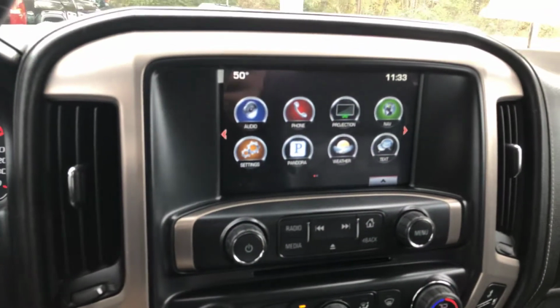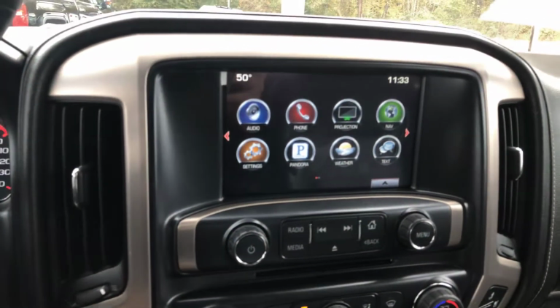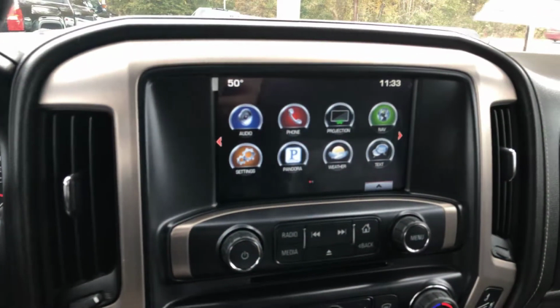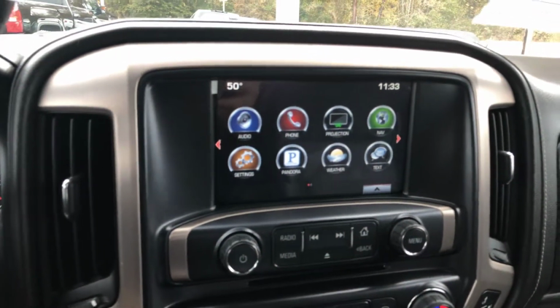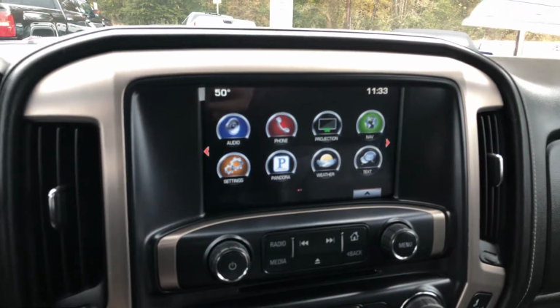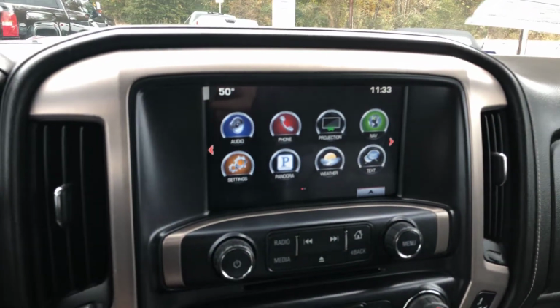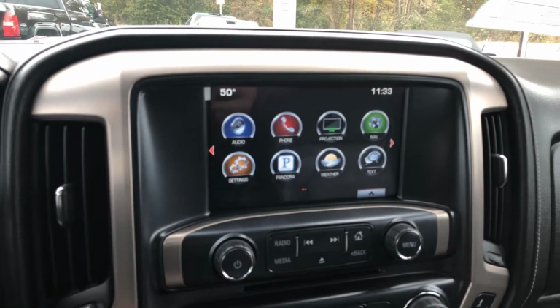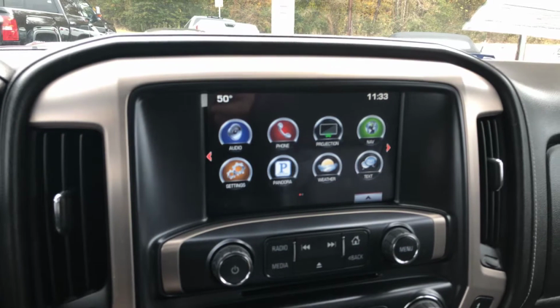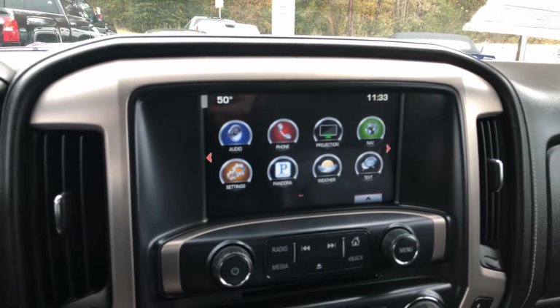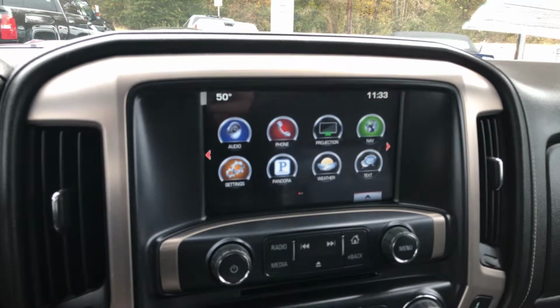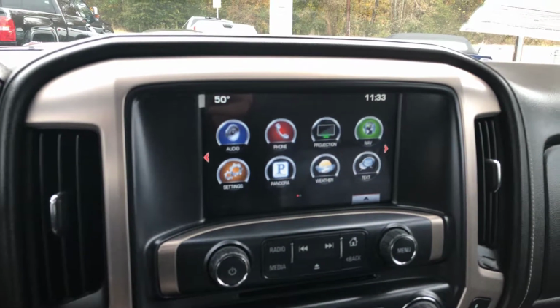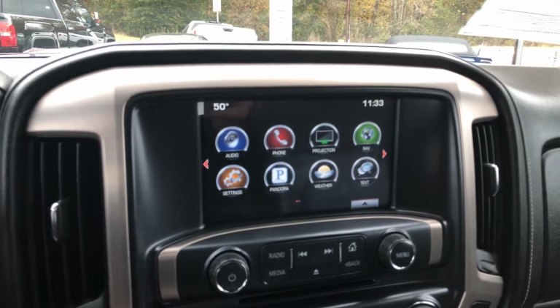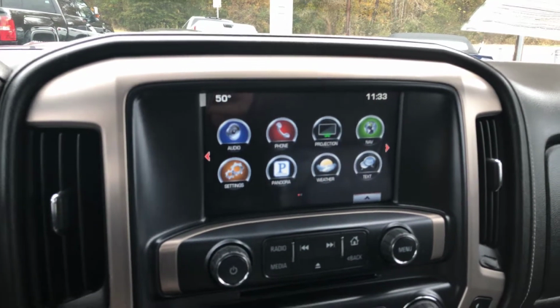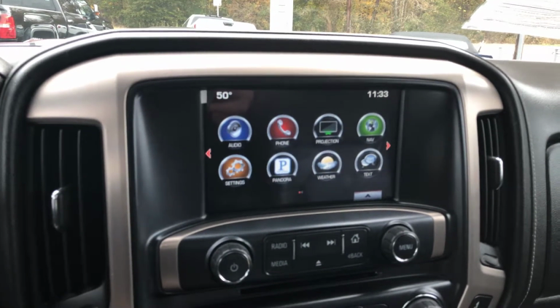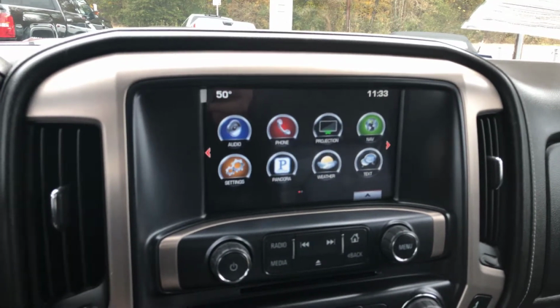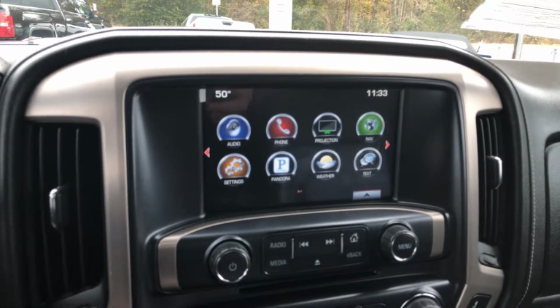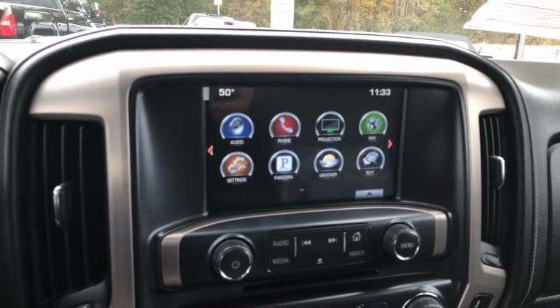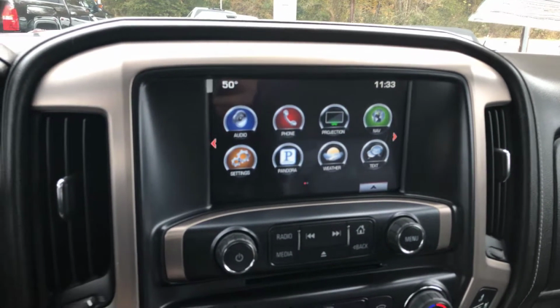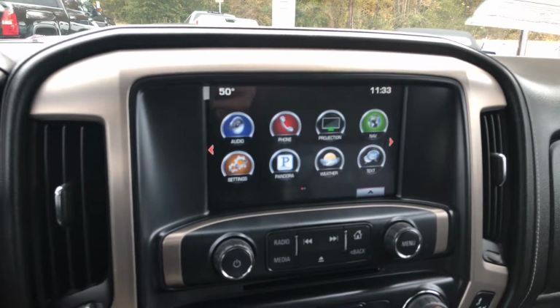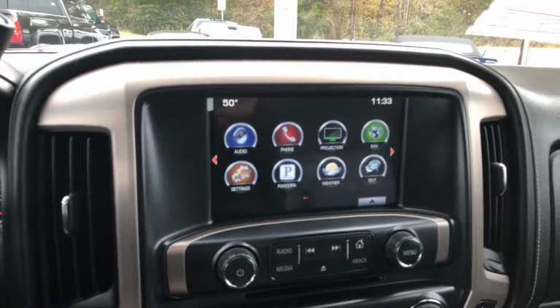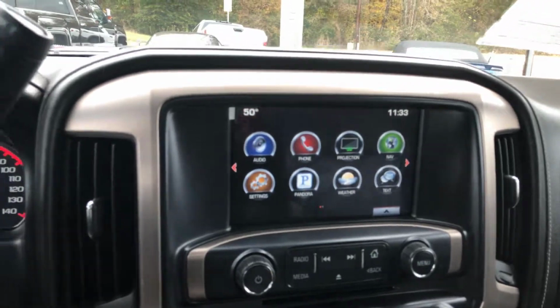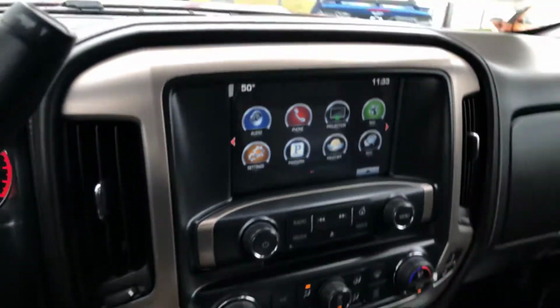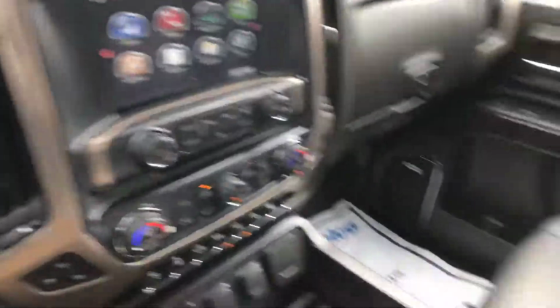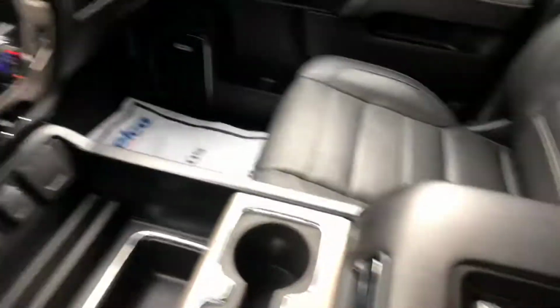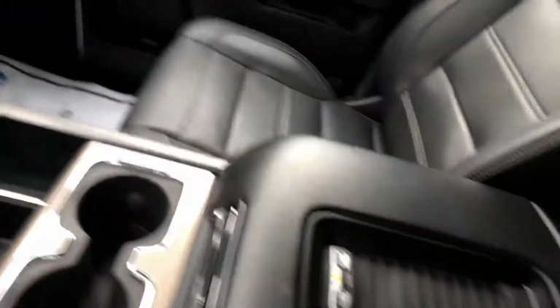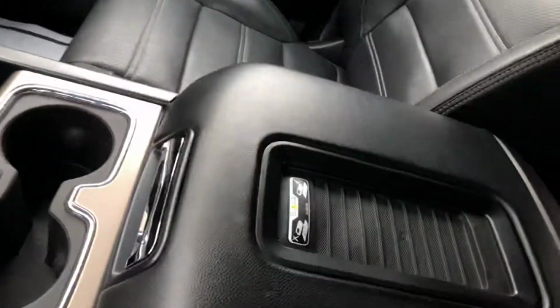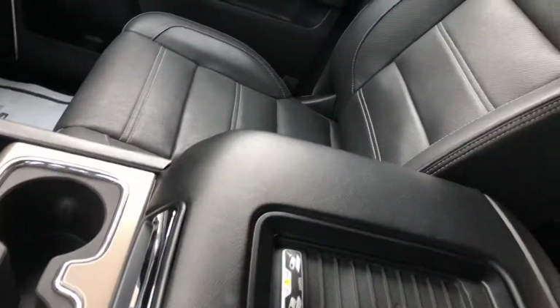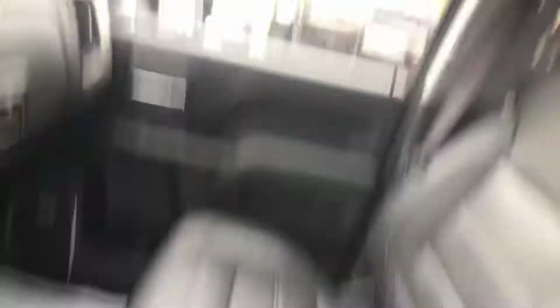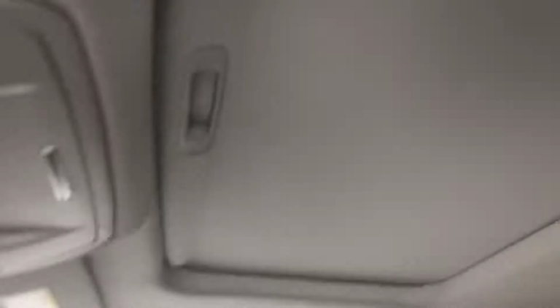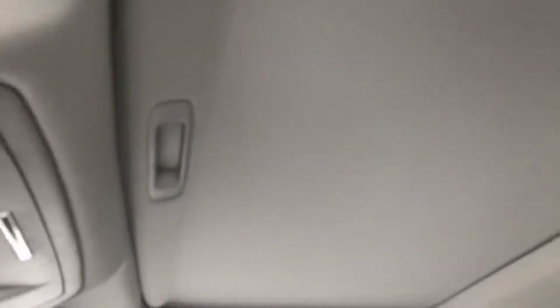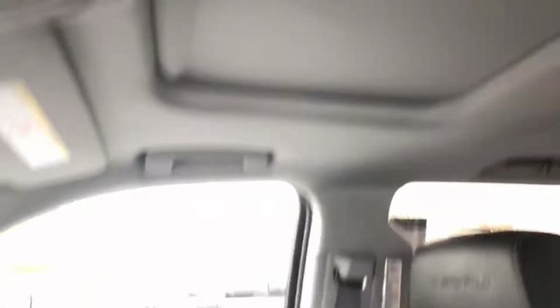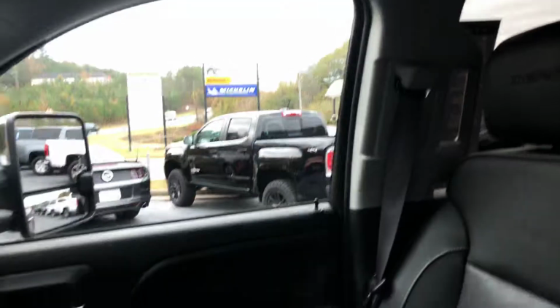Comes with a bunch of connectivity features including Apple CarPlay, Android Auto, built-in Wi-Fi, OnStar, Bluetooth connectivity, and navigation. Also have the wireless charging pad as well as the sunroof.